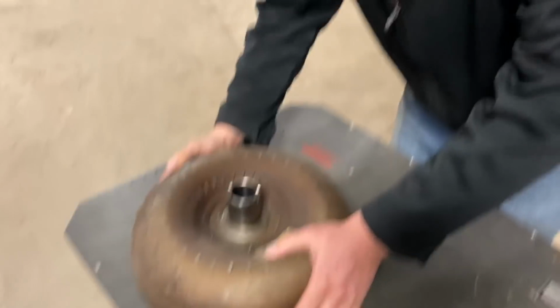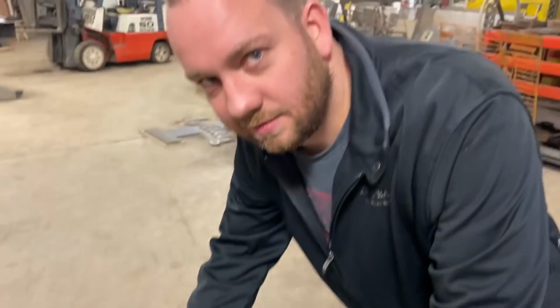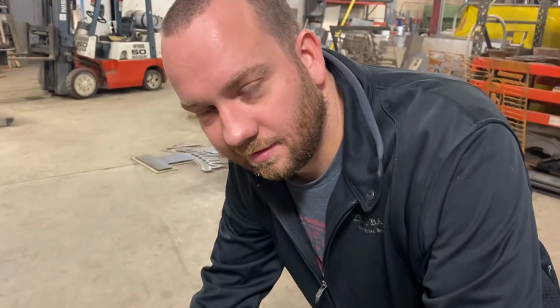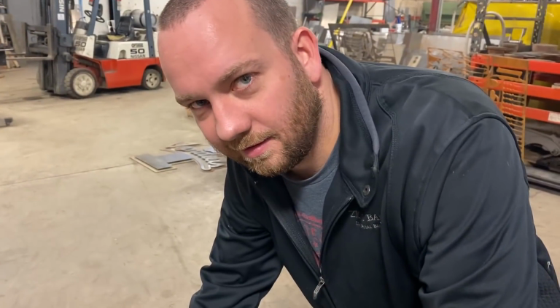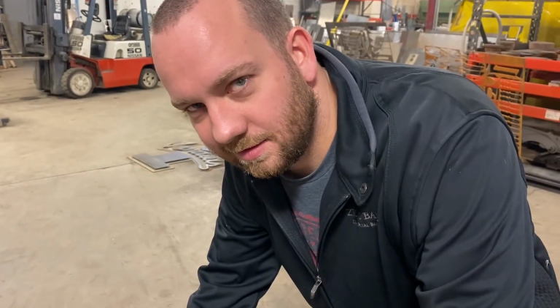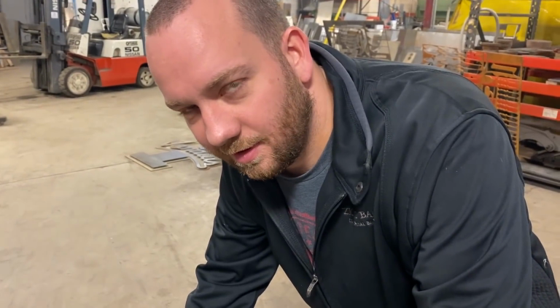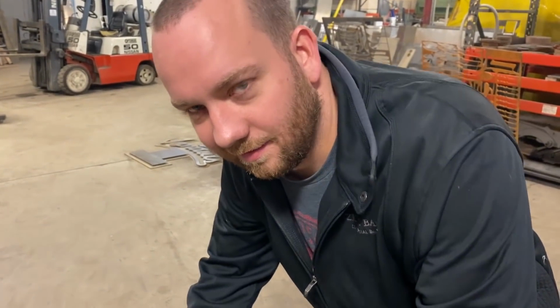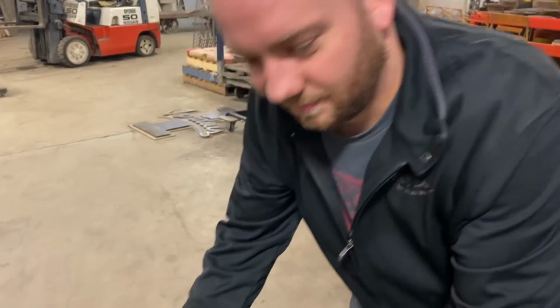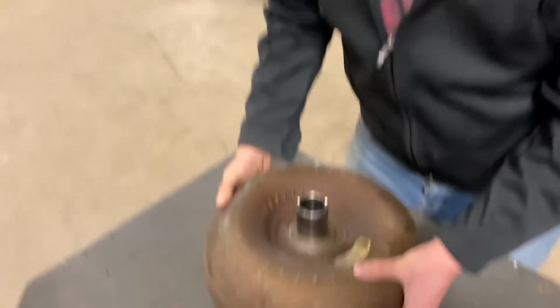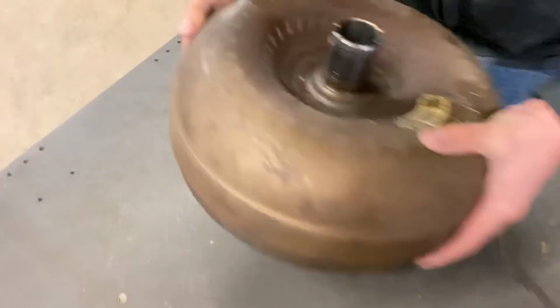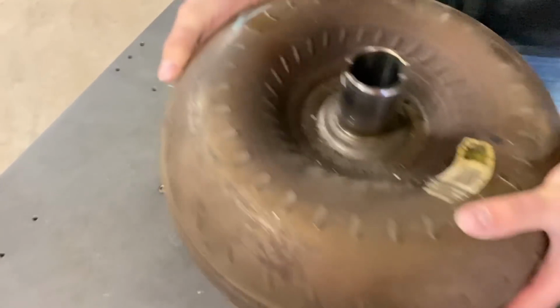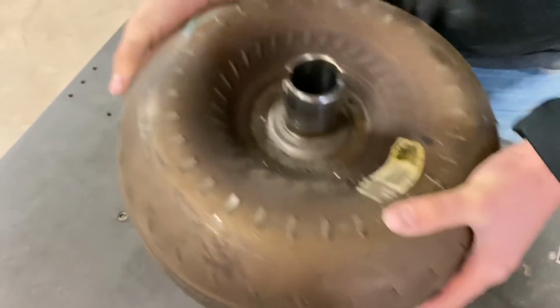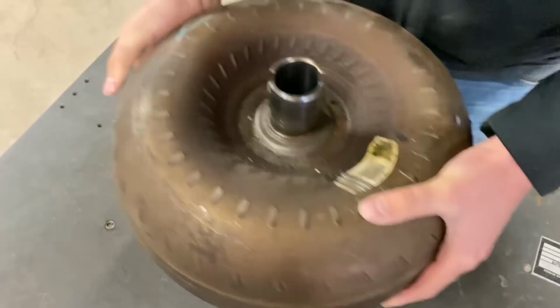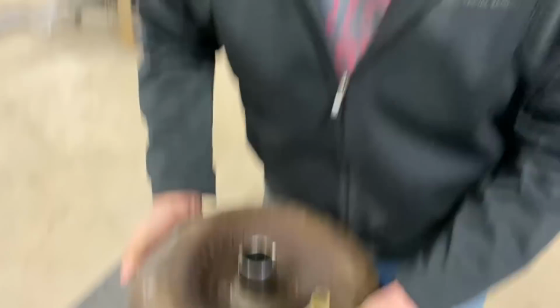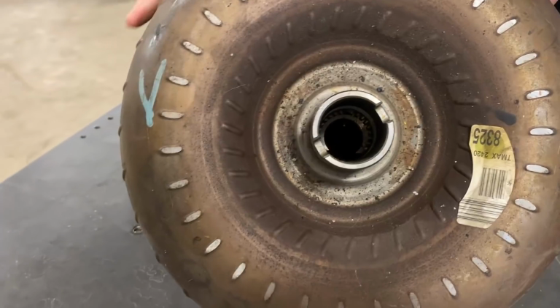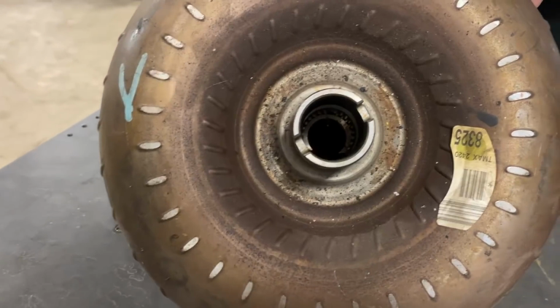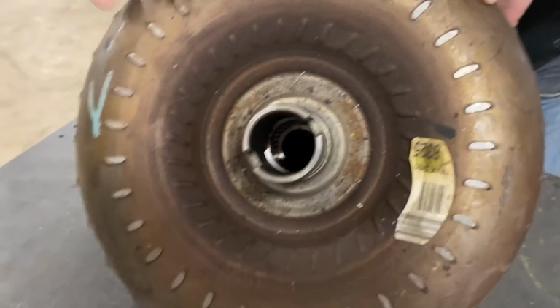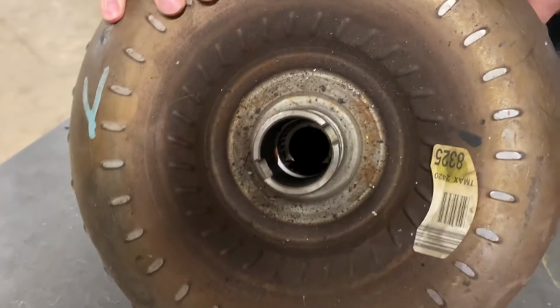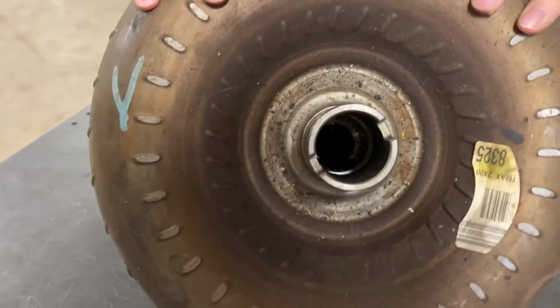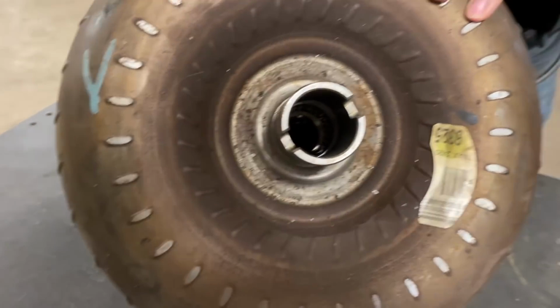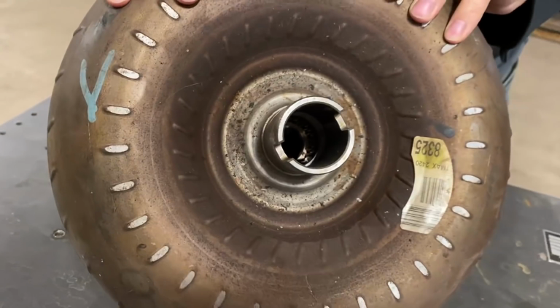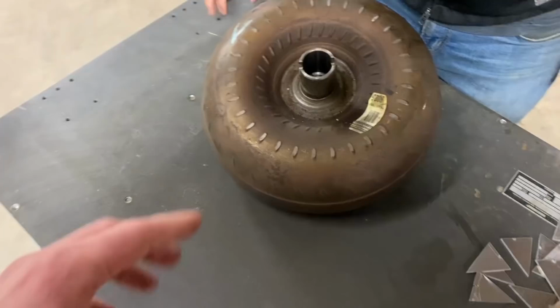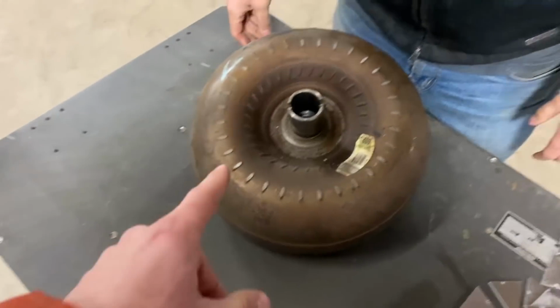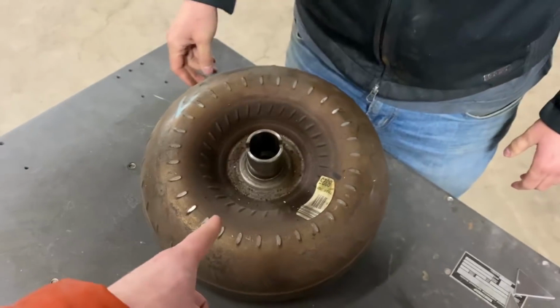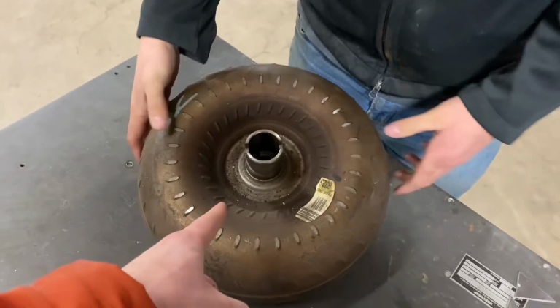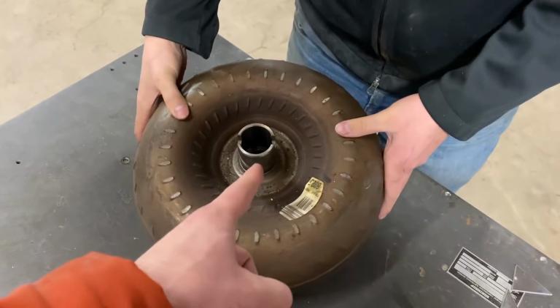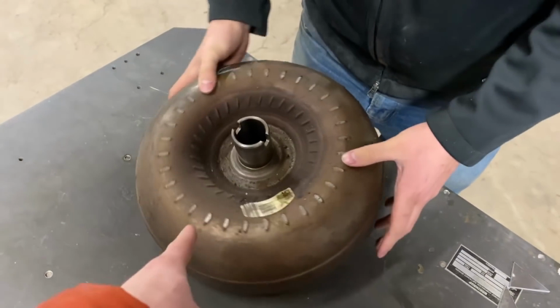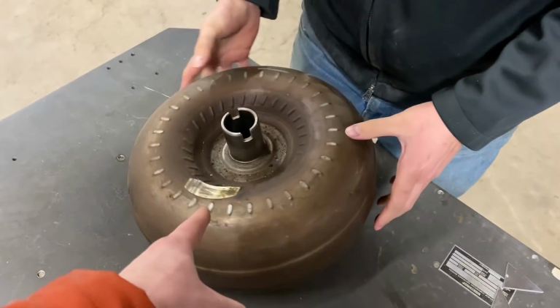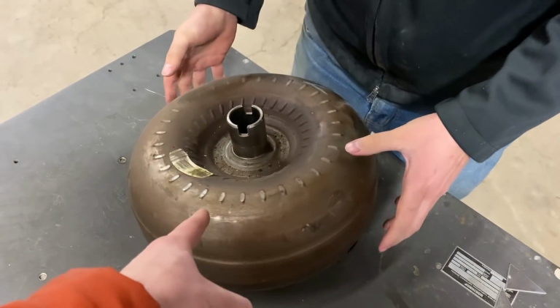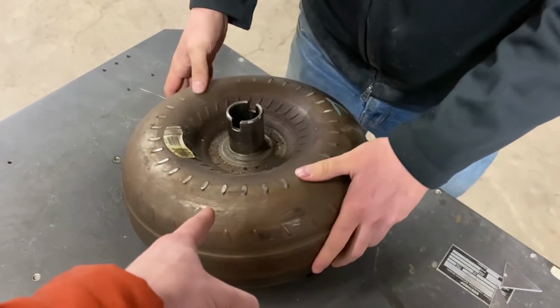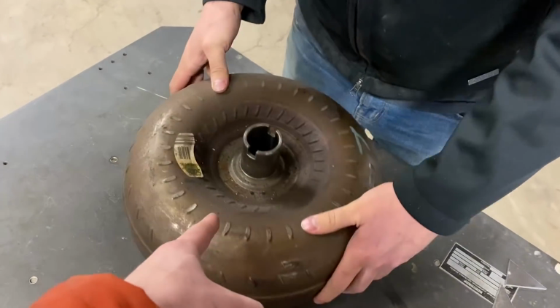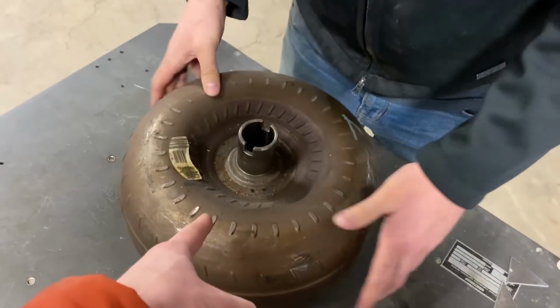Got it figured out yet? I think there's still some oil in it. Oh yeah, it's sloshy. It's got a little ATF. So this is a torque converter out of something that we'll tell you later on.